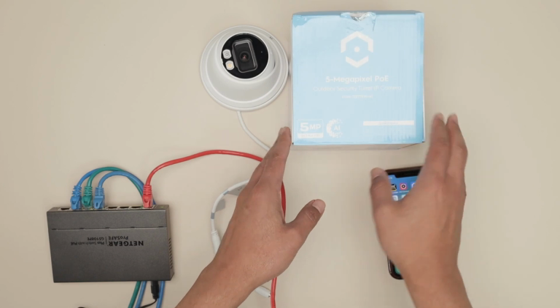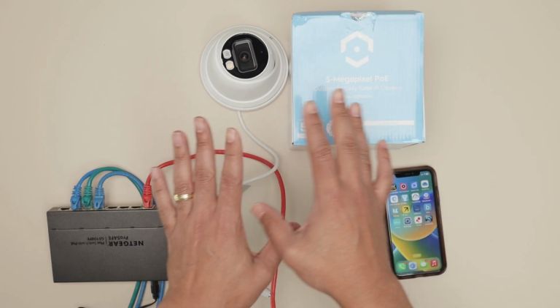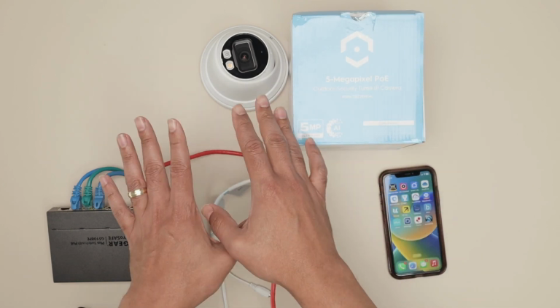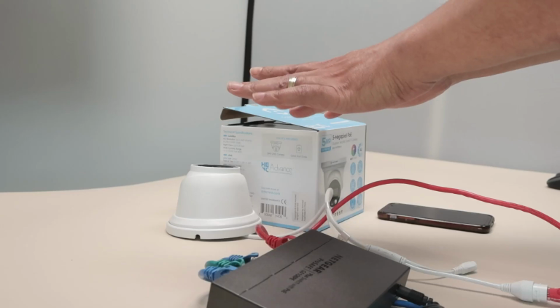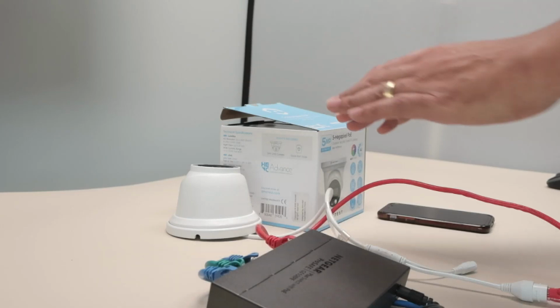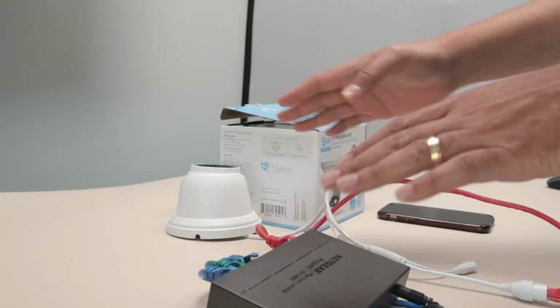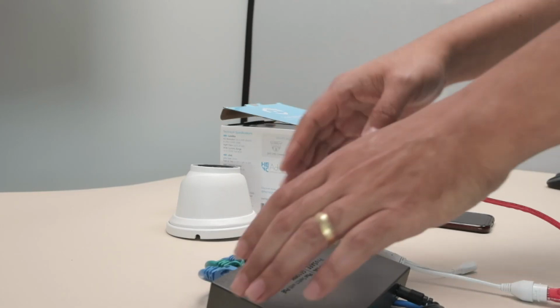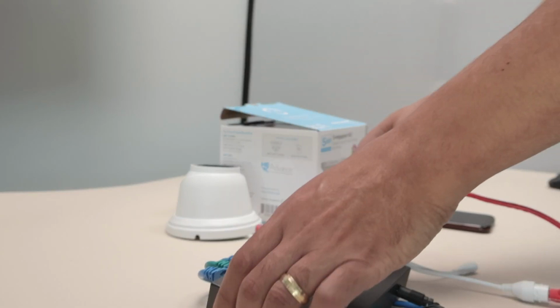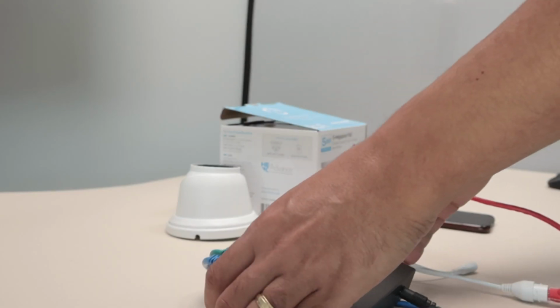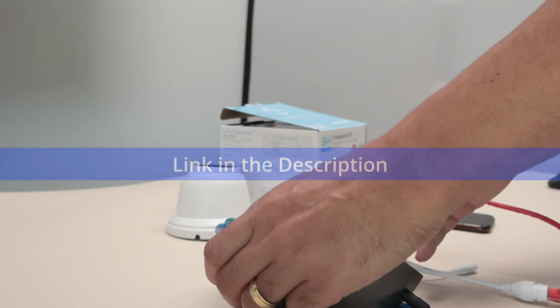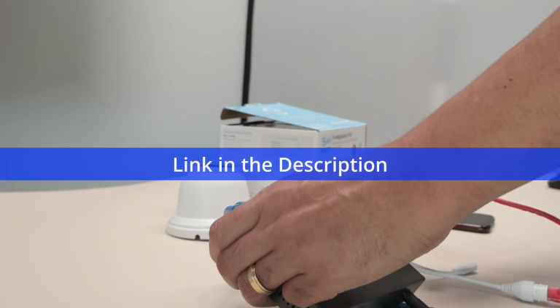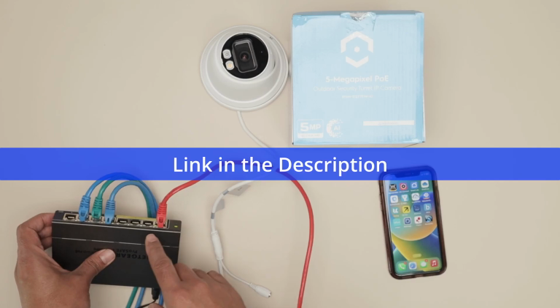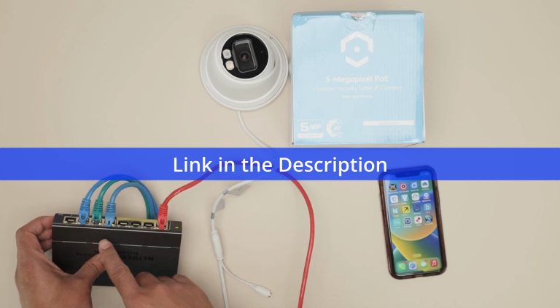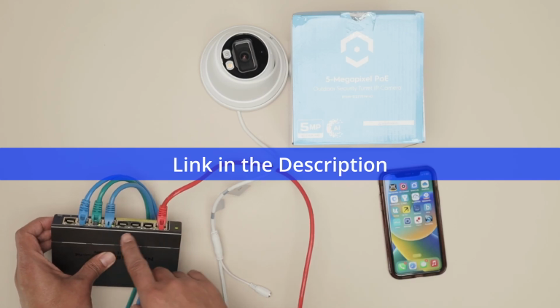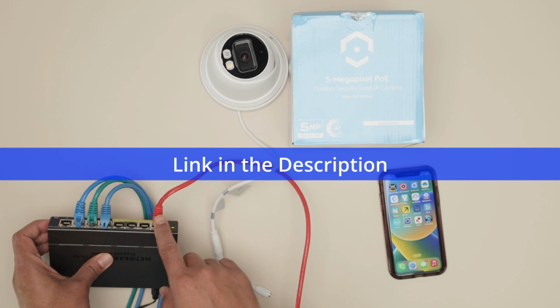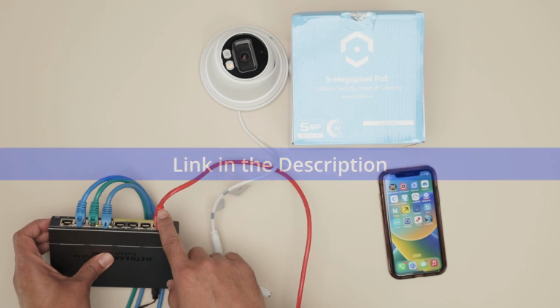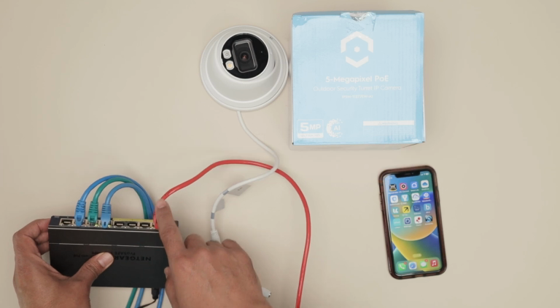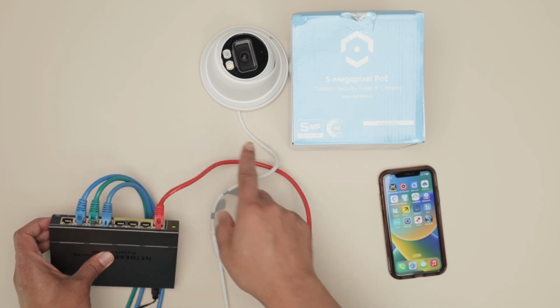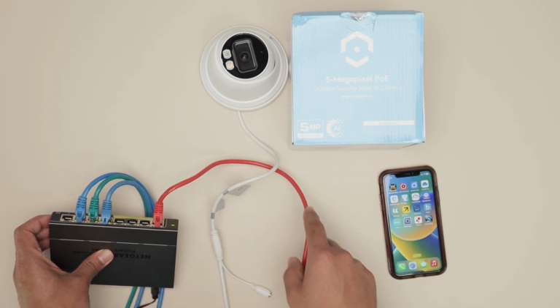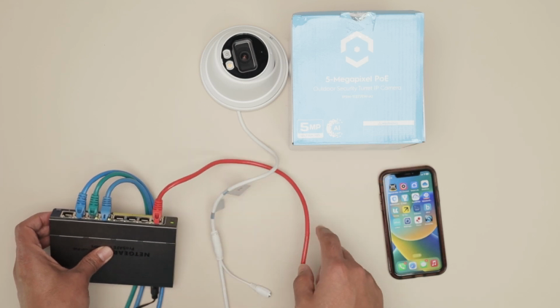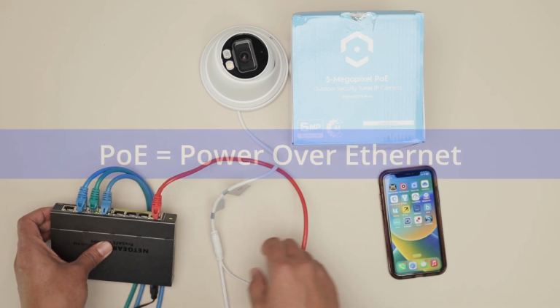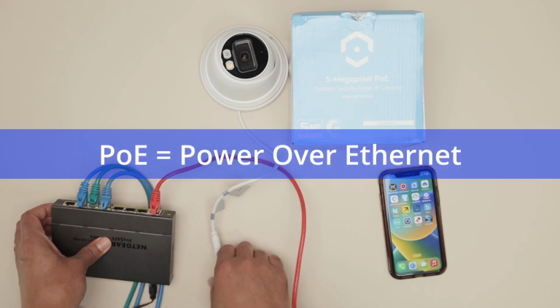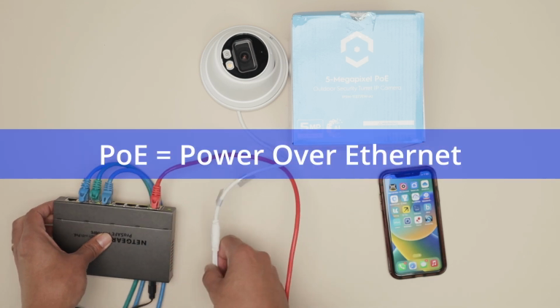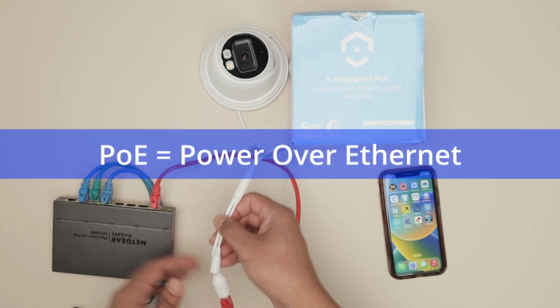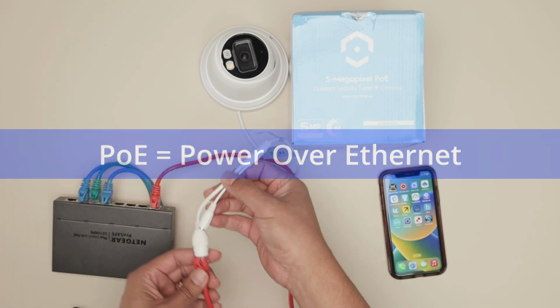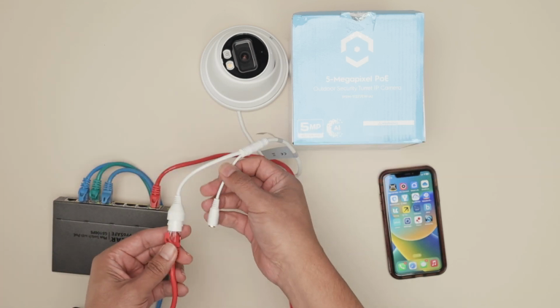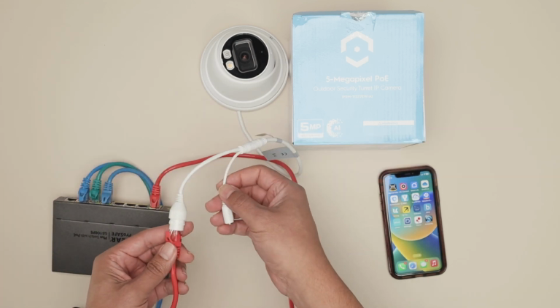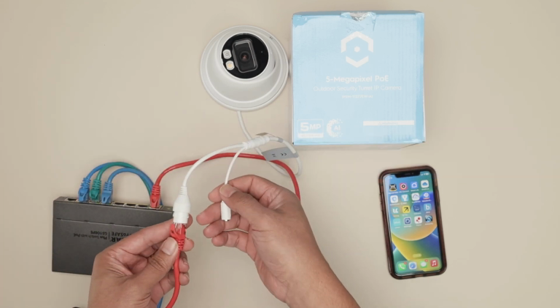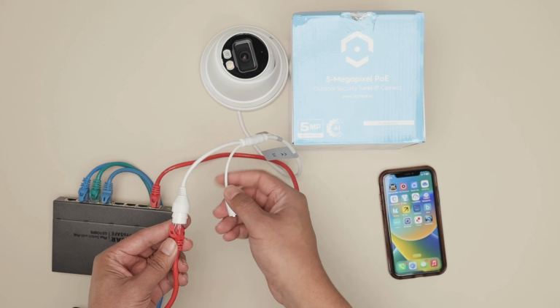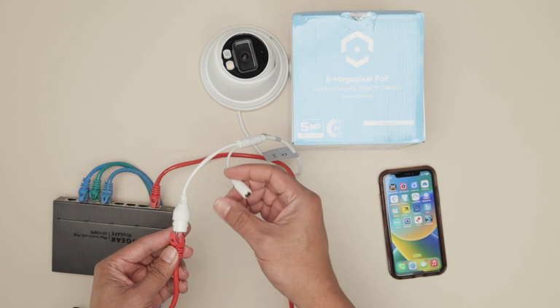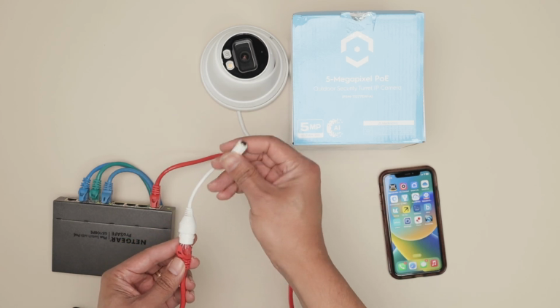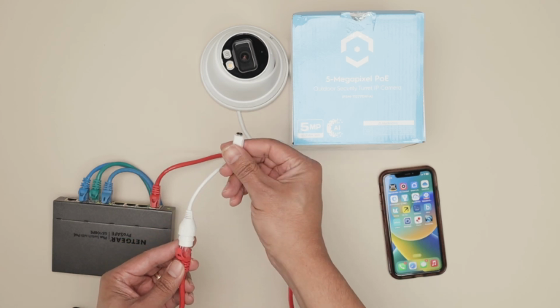Here I have the Amcrest camera already connected to my switch. This is a PoE switch, so I can power the camera using just a PoE cable. If you don't have a PoE switch, you need to use a power supply.